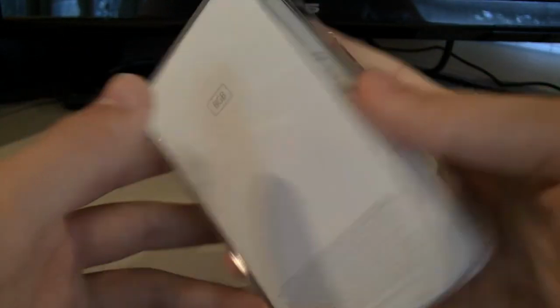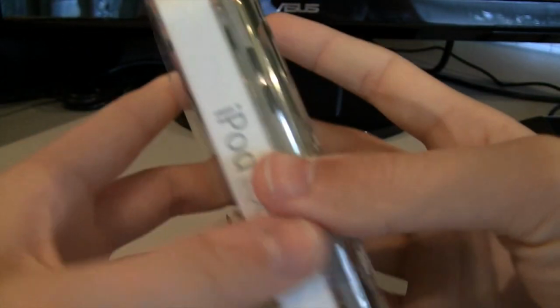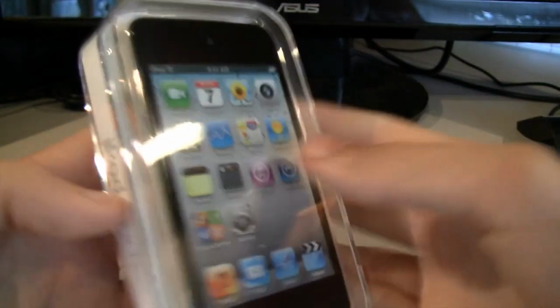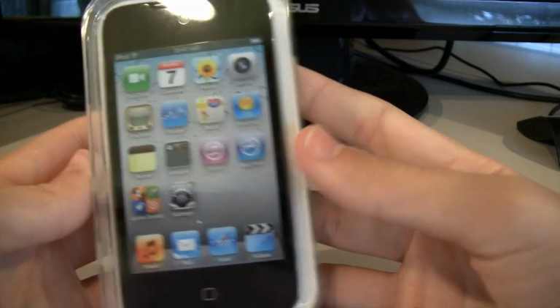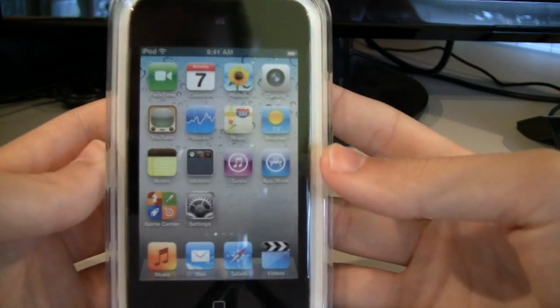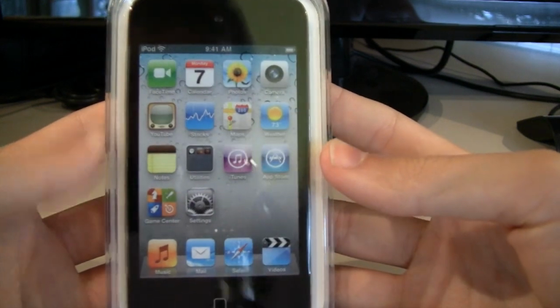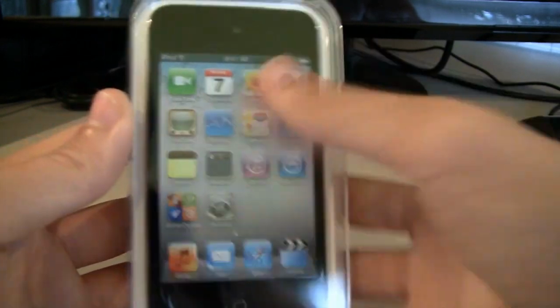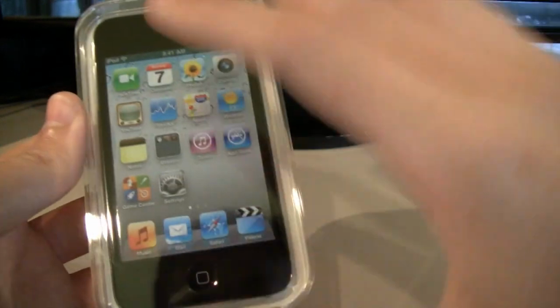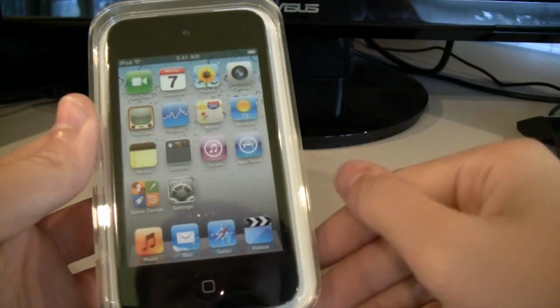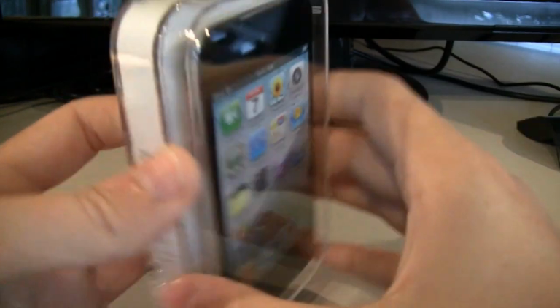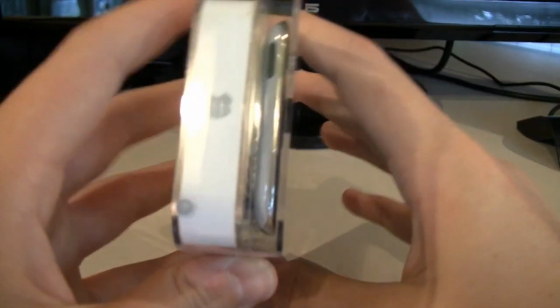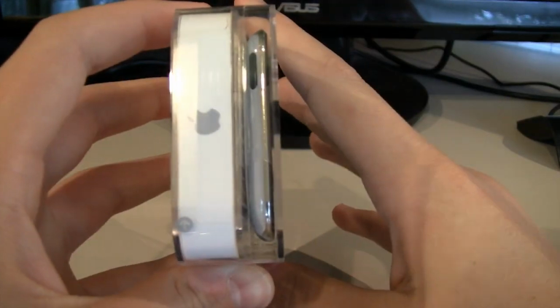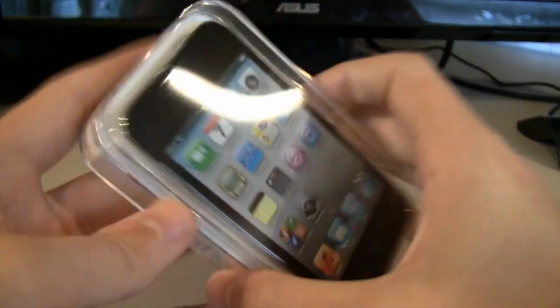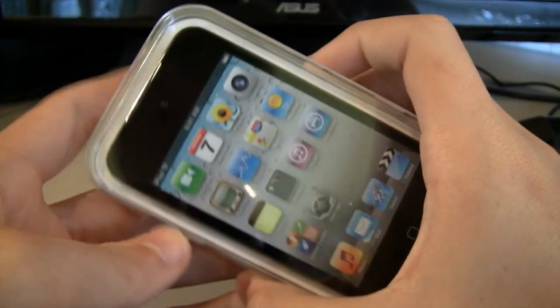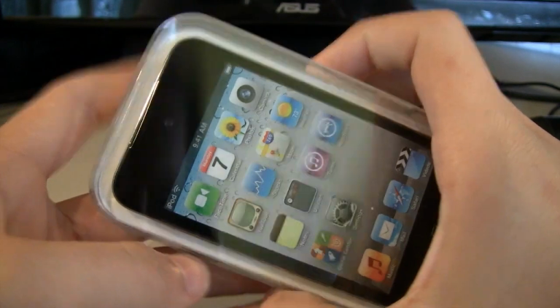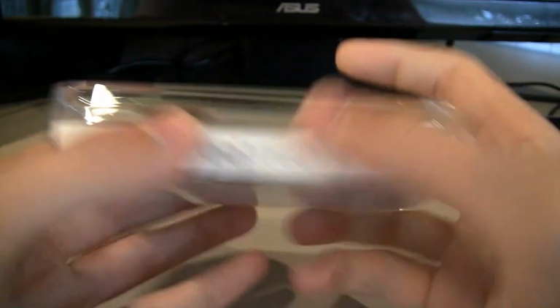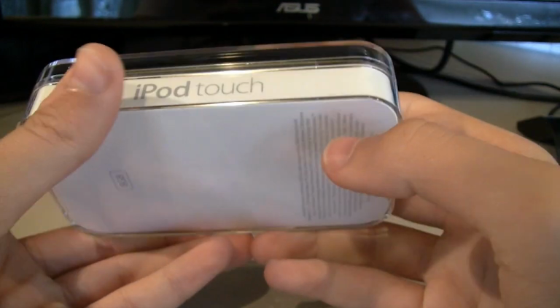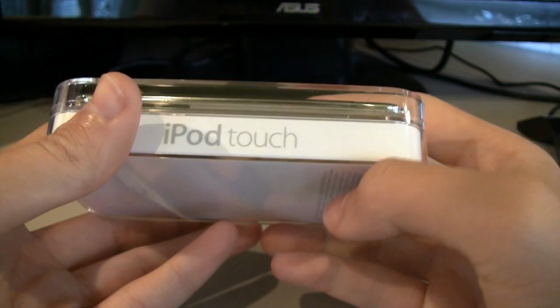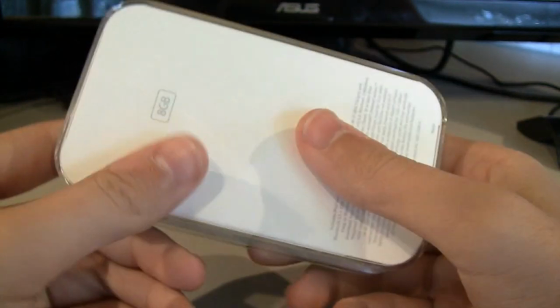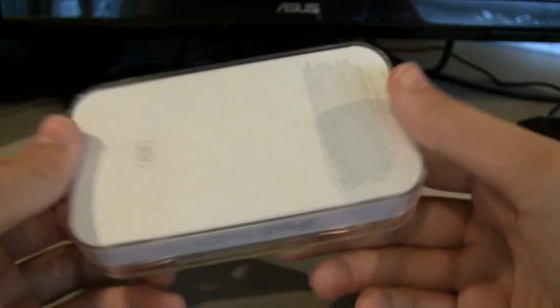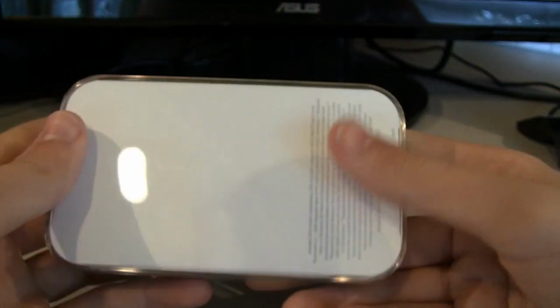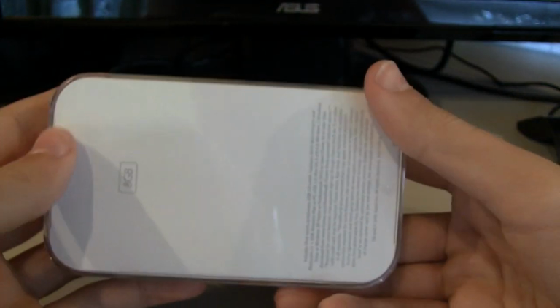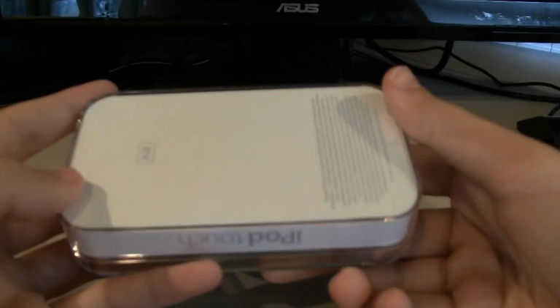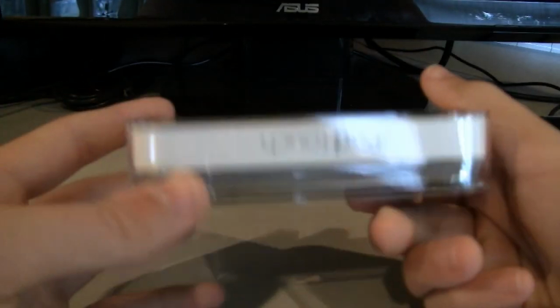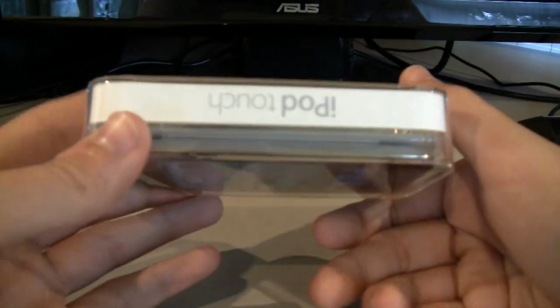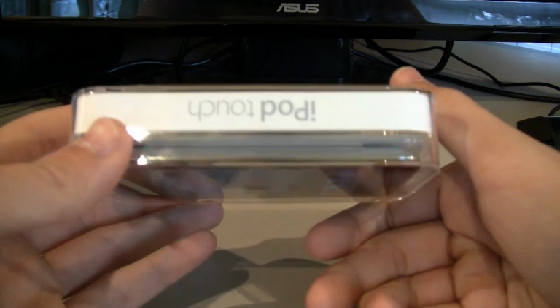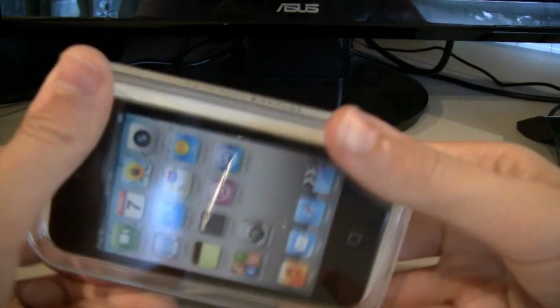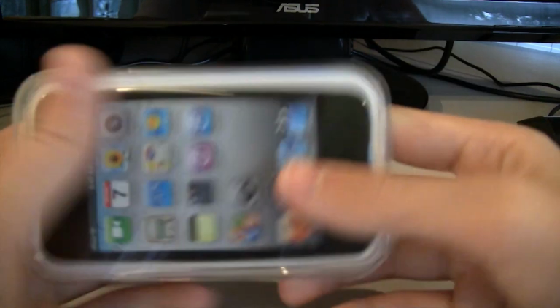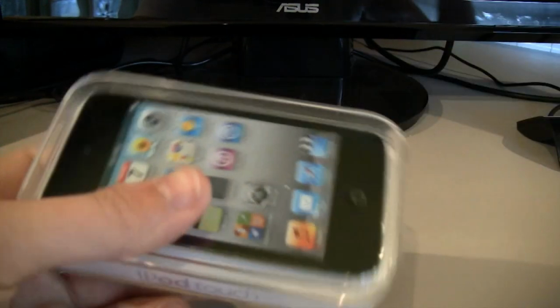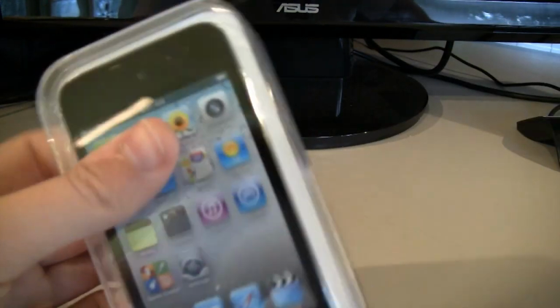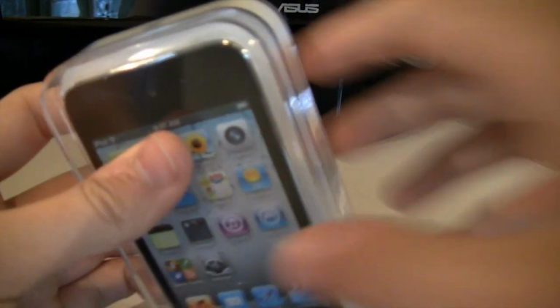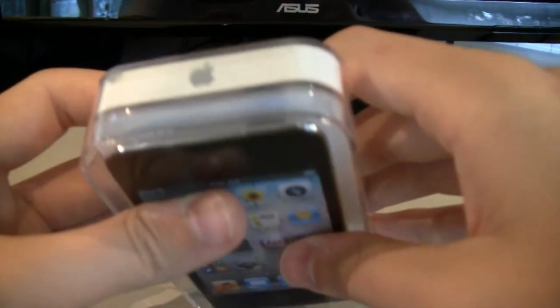Yeah, I got the 8 gig. There's a new iPod Touch — new retina display, and it's got the cameras on the front and the back. The box is a lot more rounded as compared to the older boxes. Why am I talking about the box? Let's just open the thing.